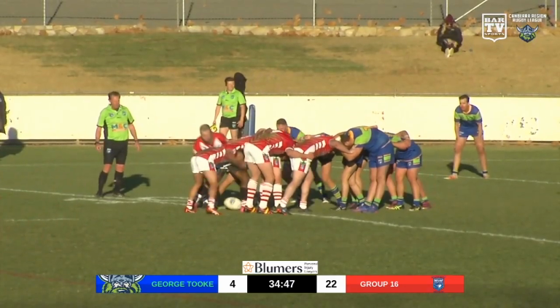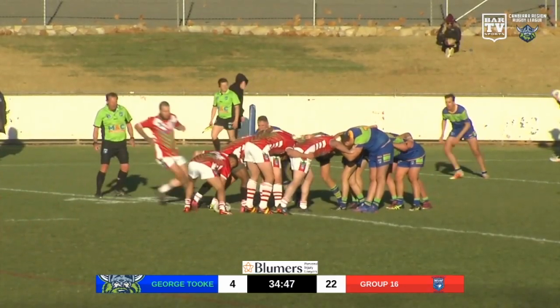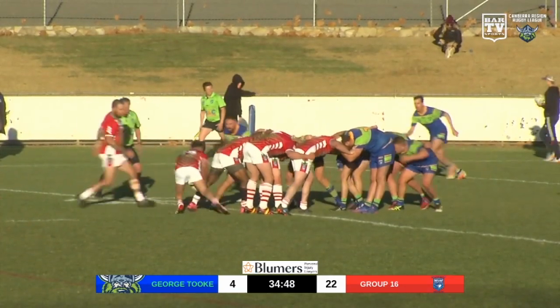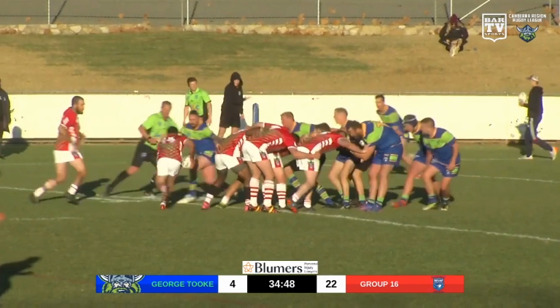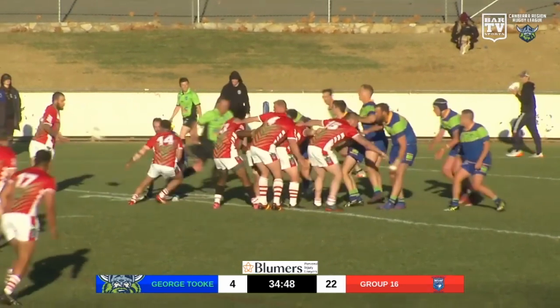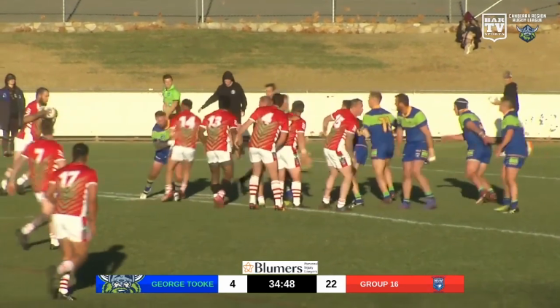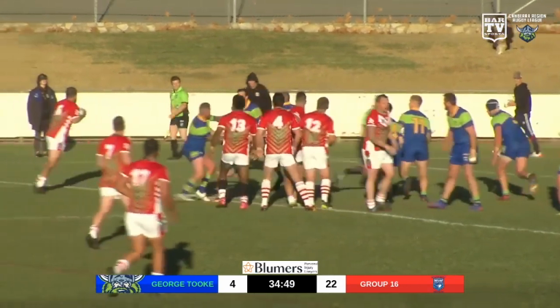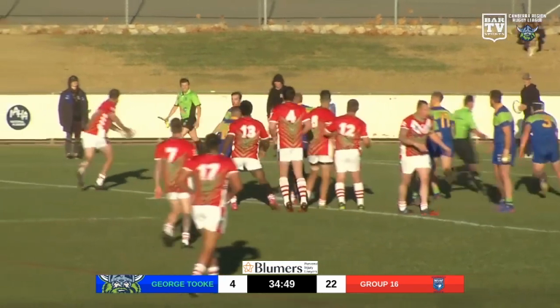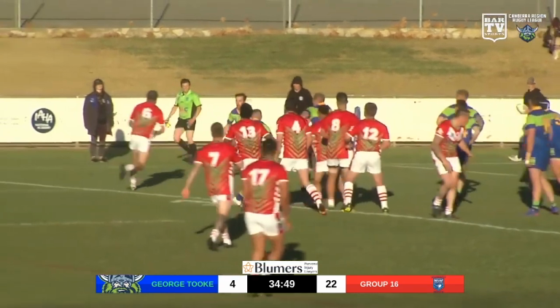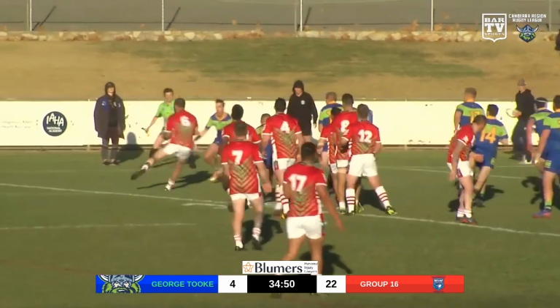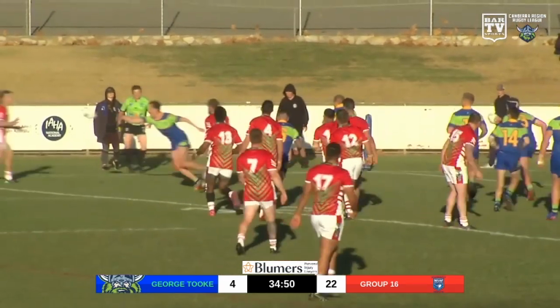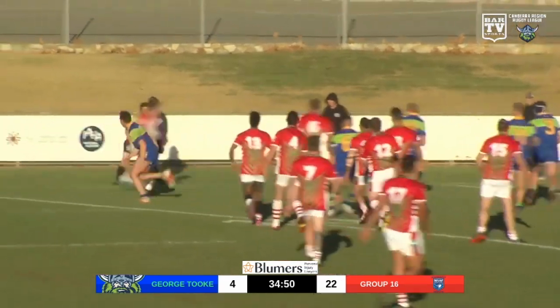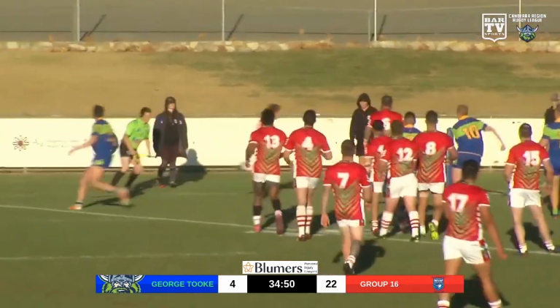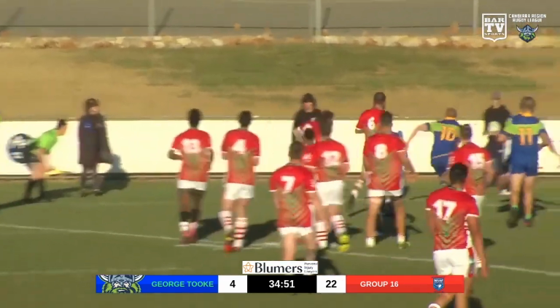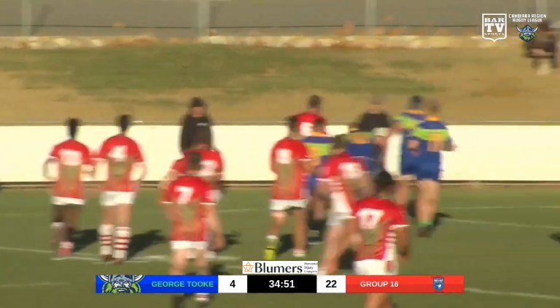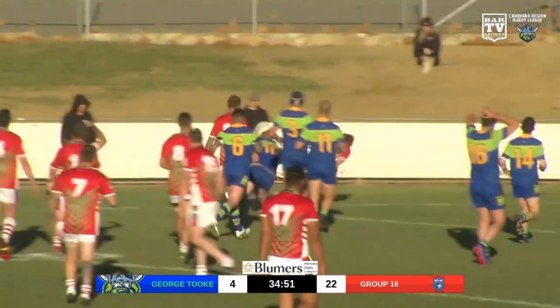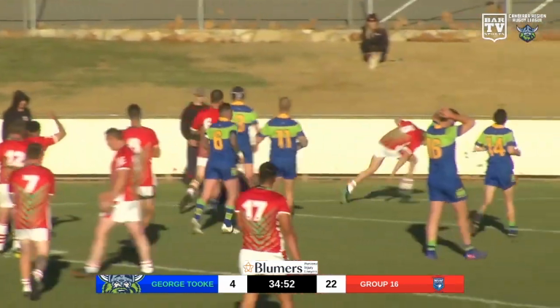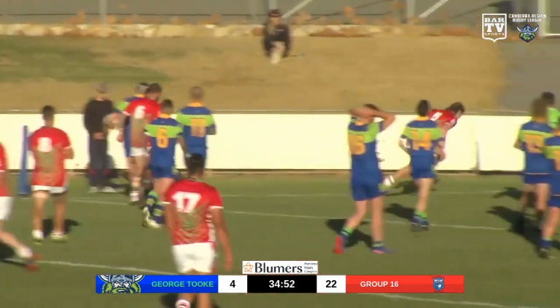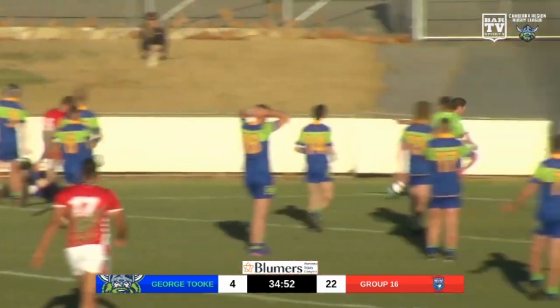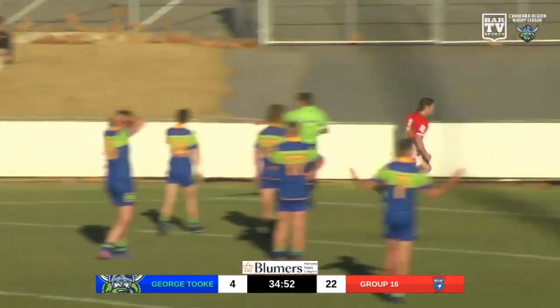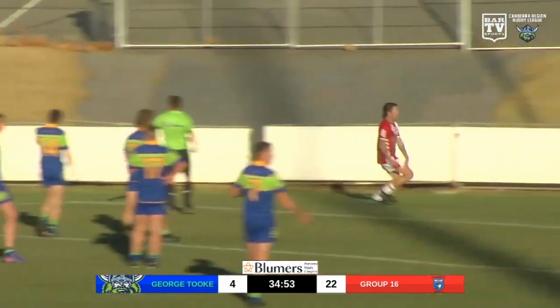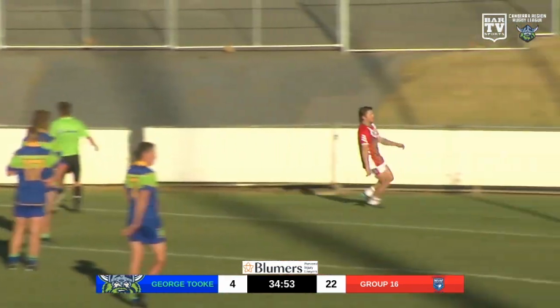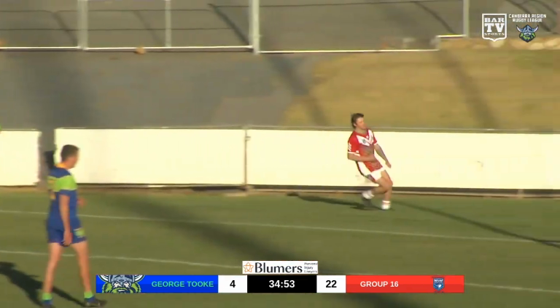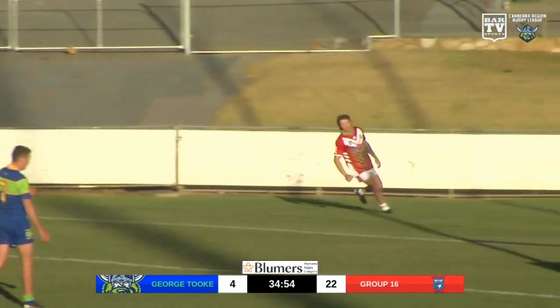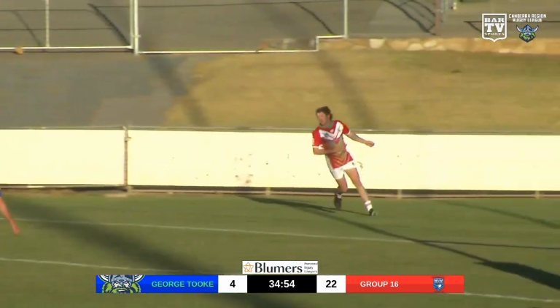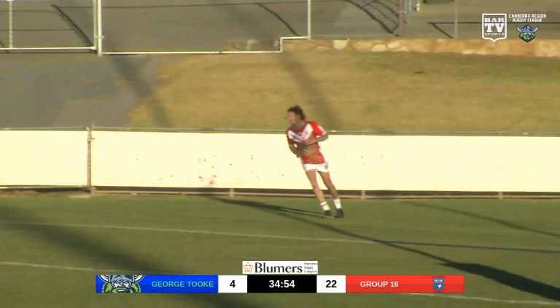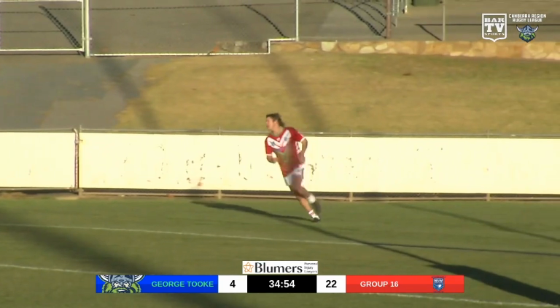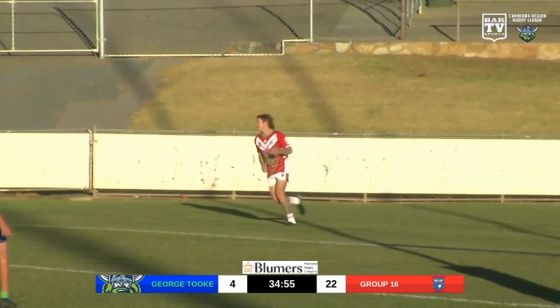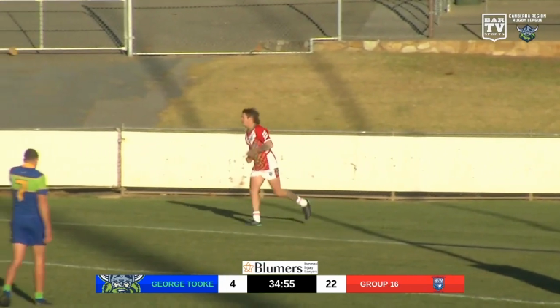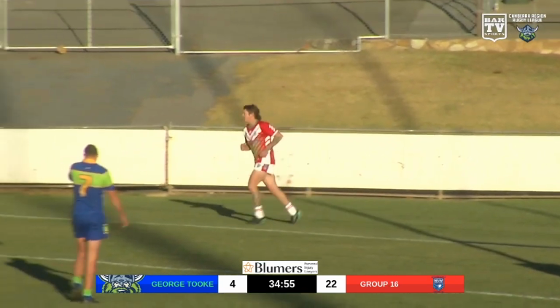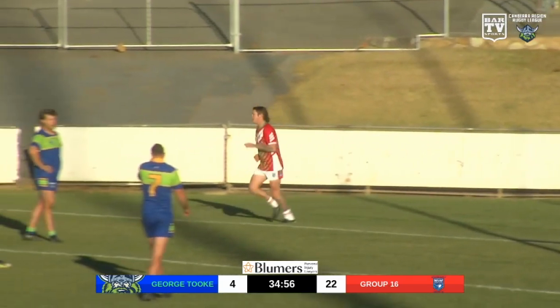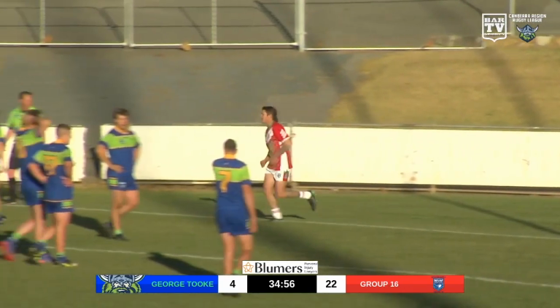Maybe on the more pedantic side, as we see Lonsdale go down the blind side there to Schaefer. Schaefer hits the flat runner. It was a beautiful set-piece there from Group 16.